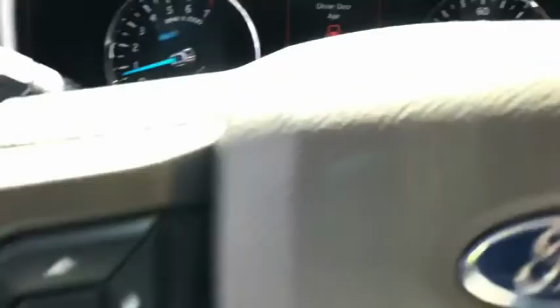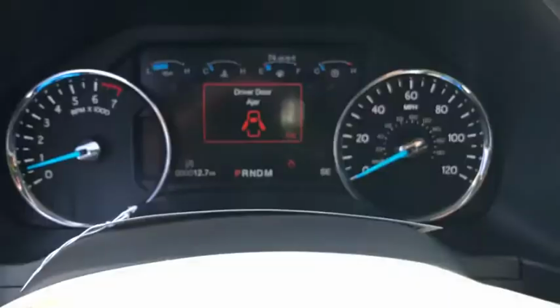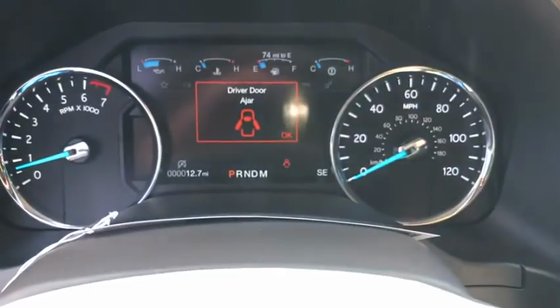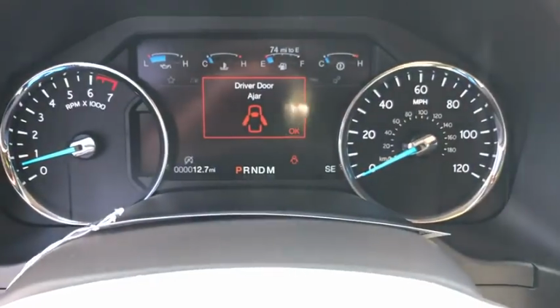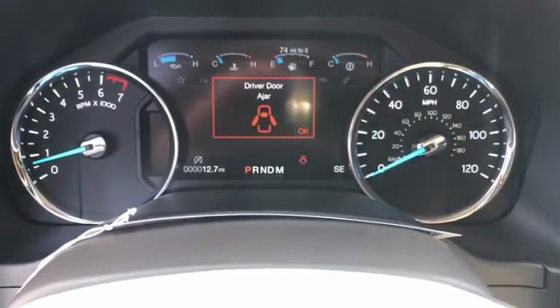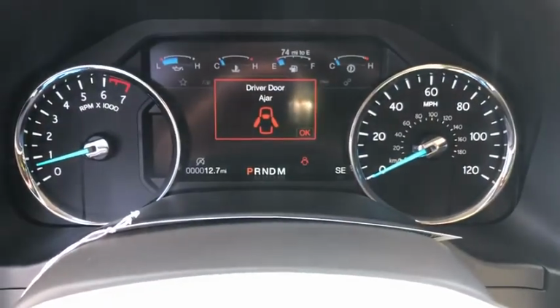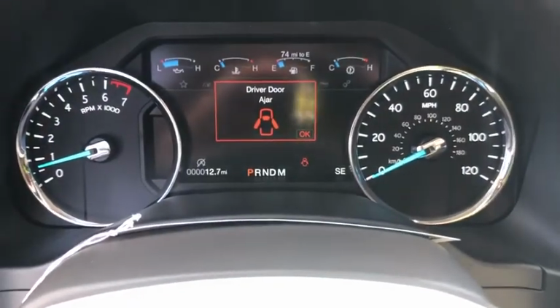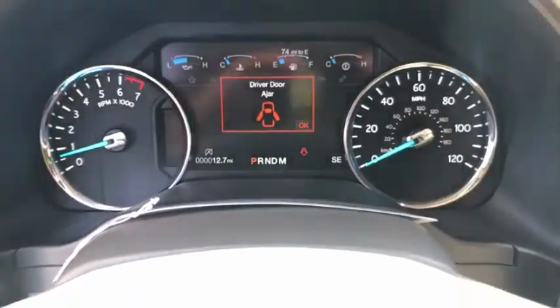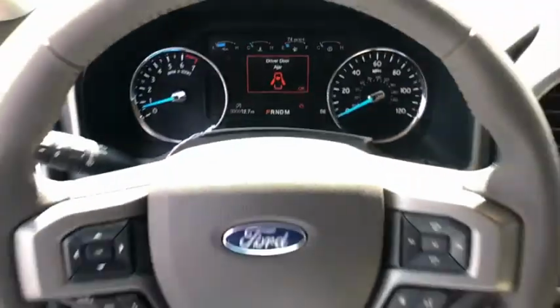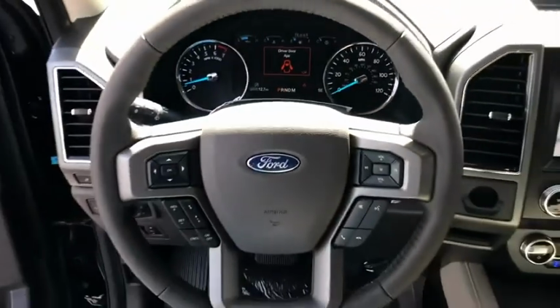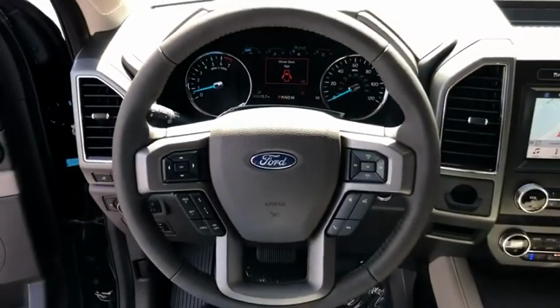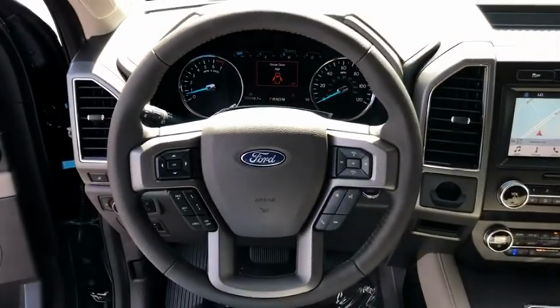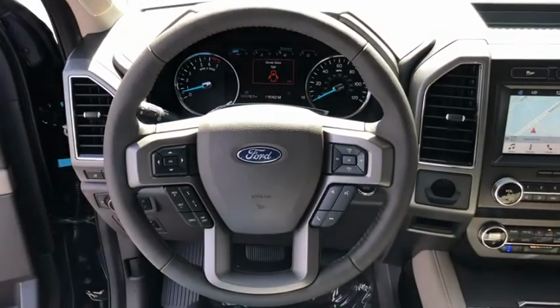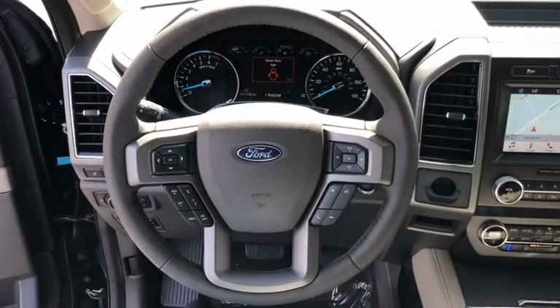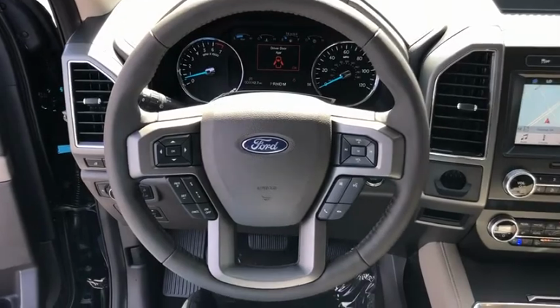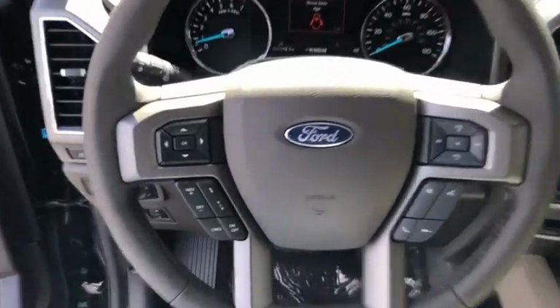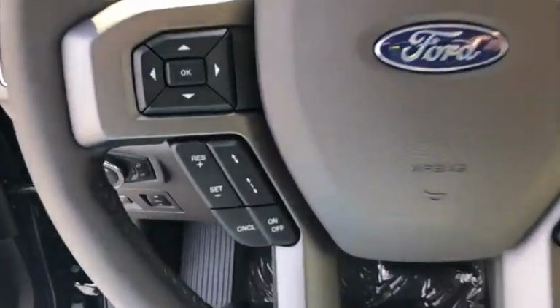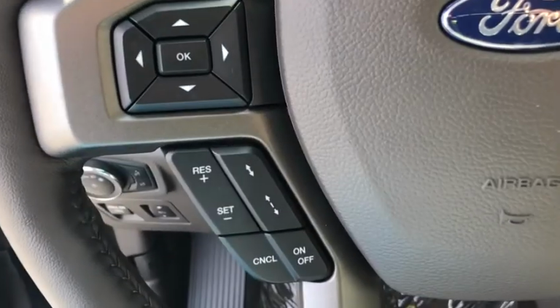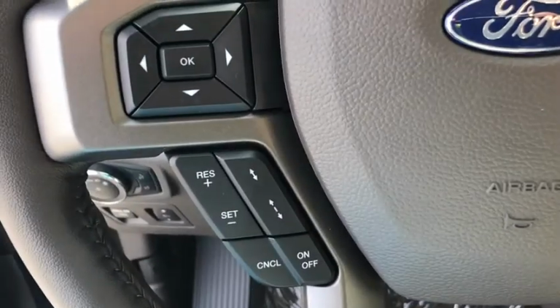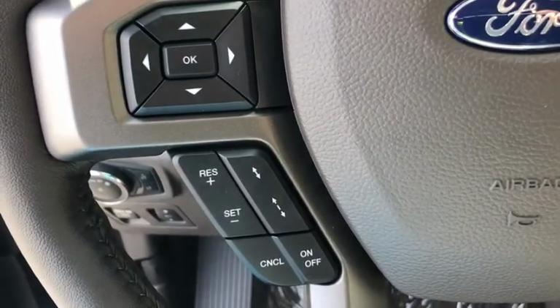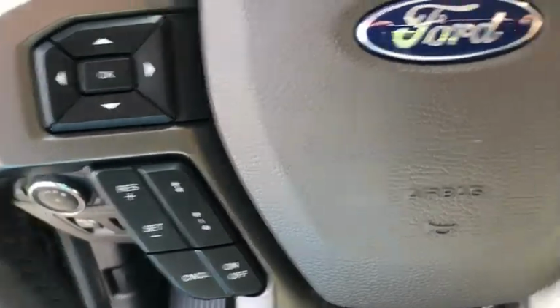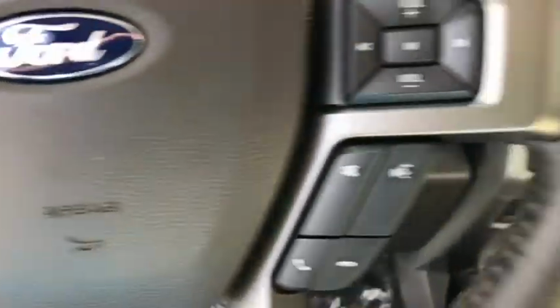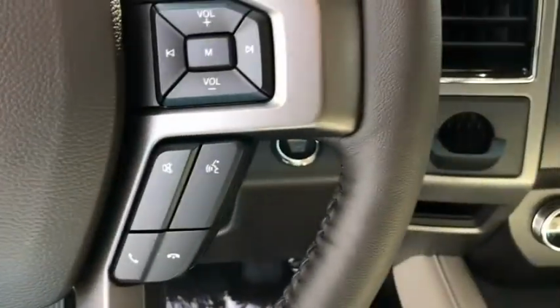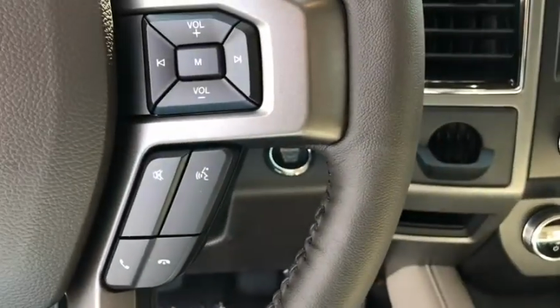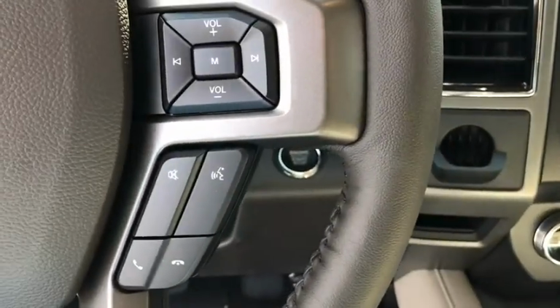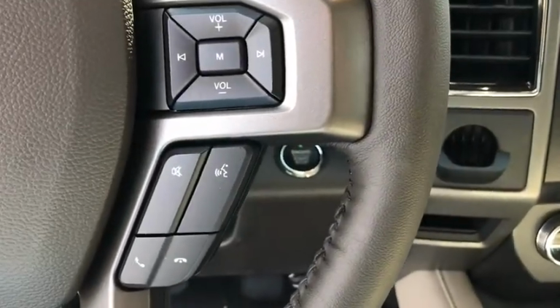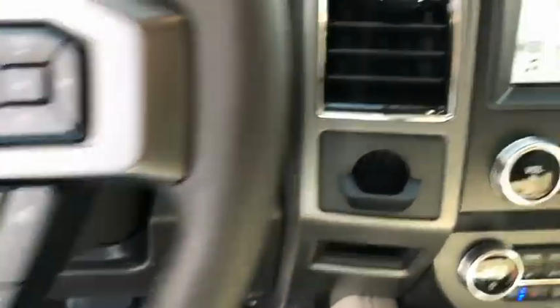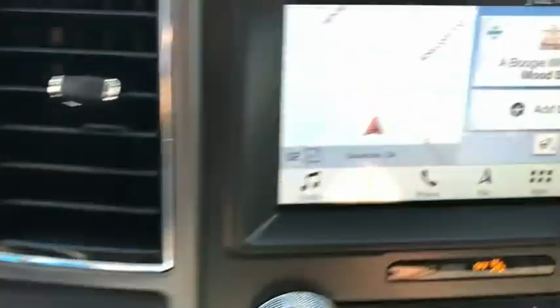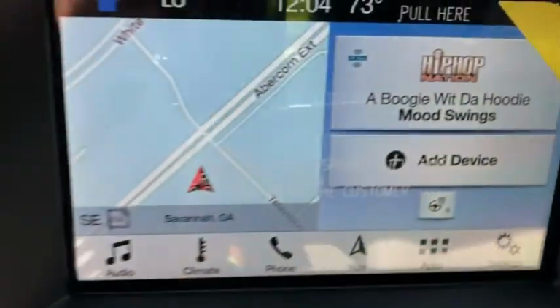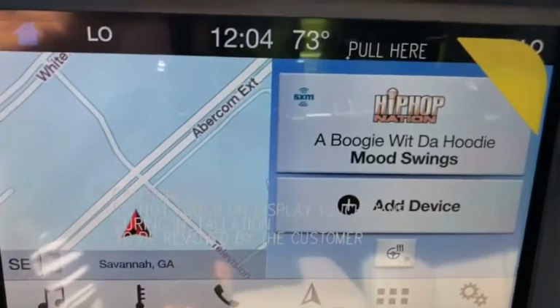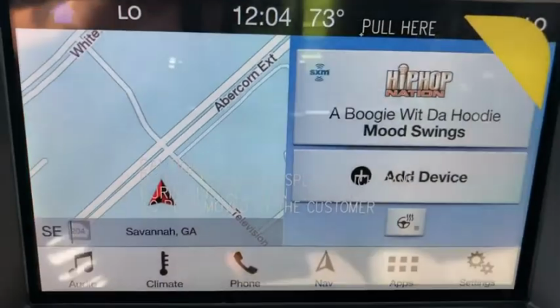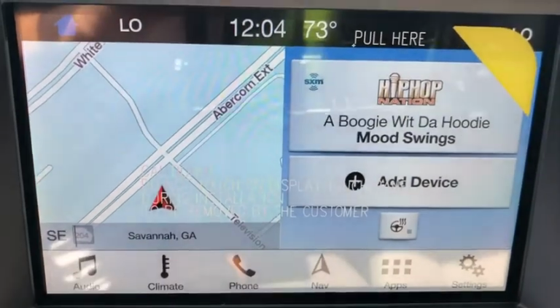Security system, trip computer, rear window defroster, compass, fog lights, heated steering wheel, power windows, remote keyless entry, brake assist, Sirius satellite radio.